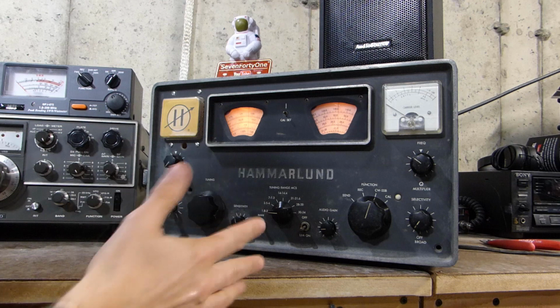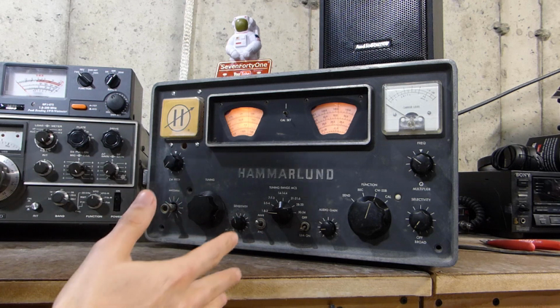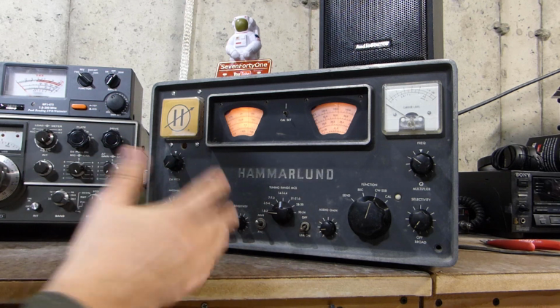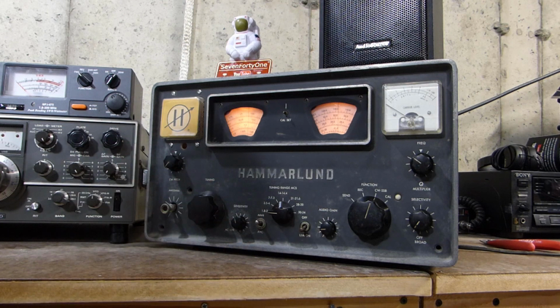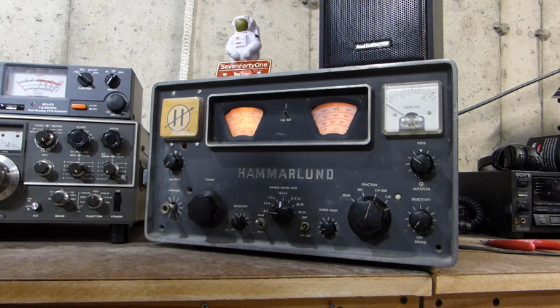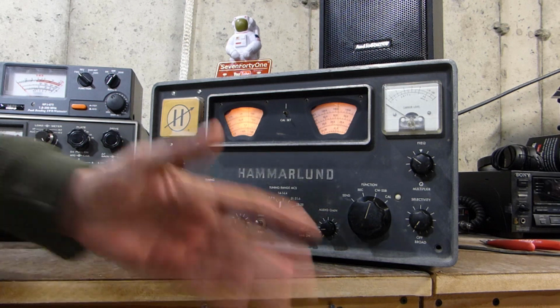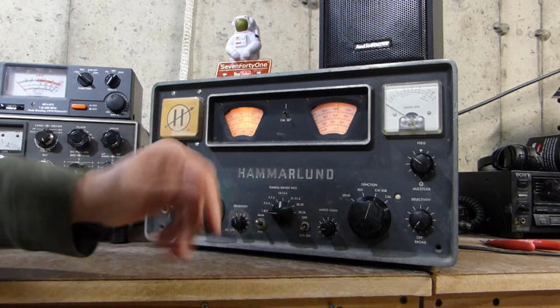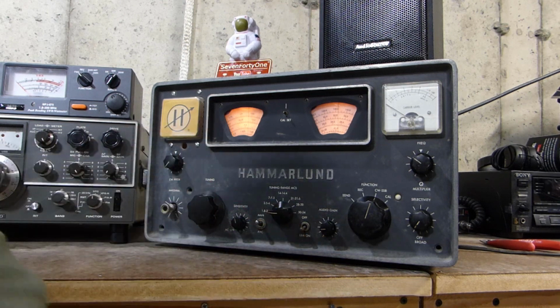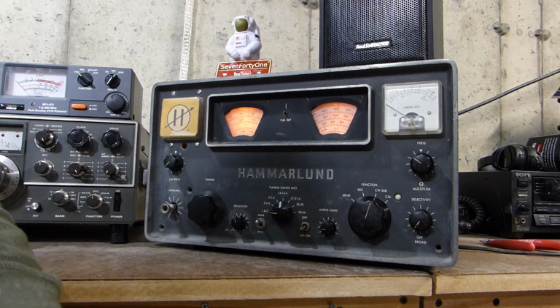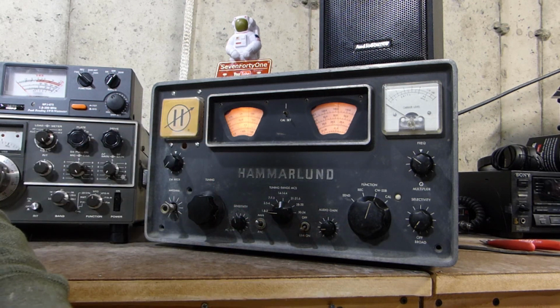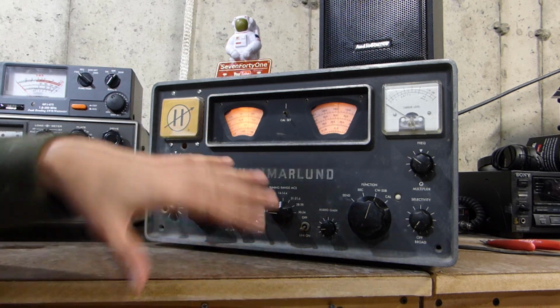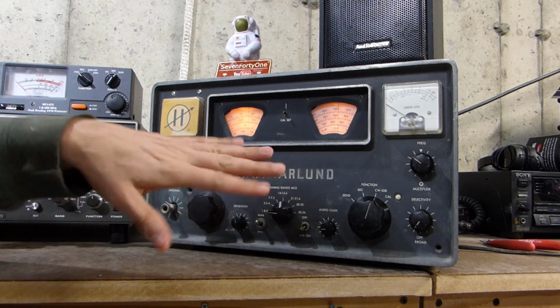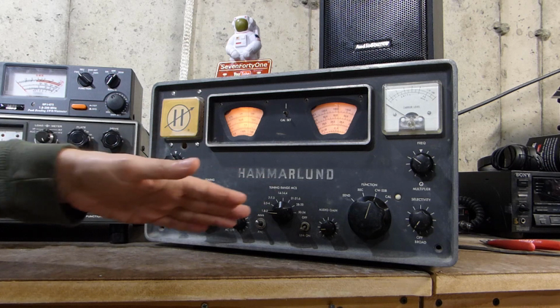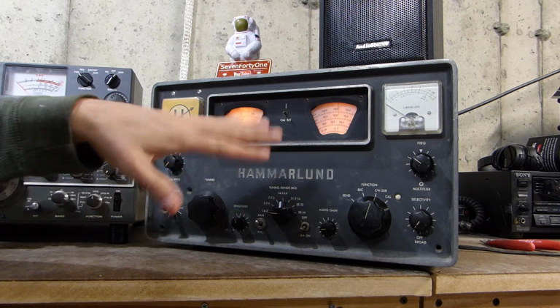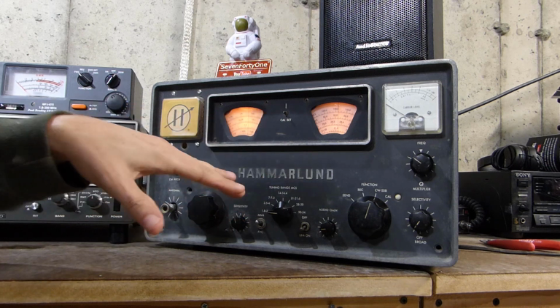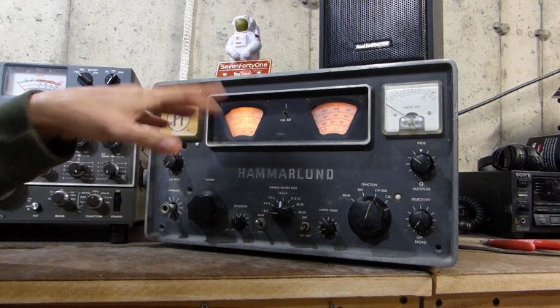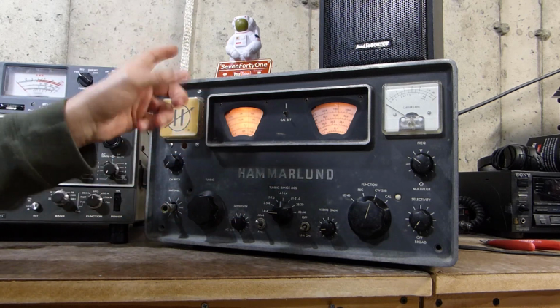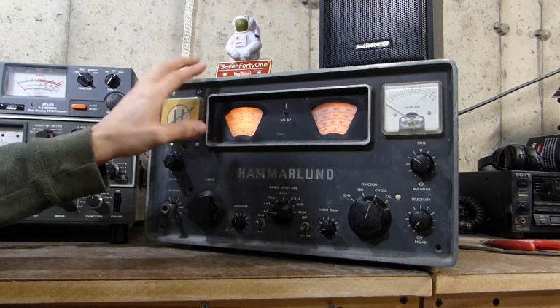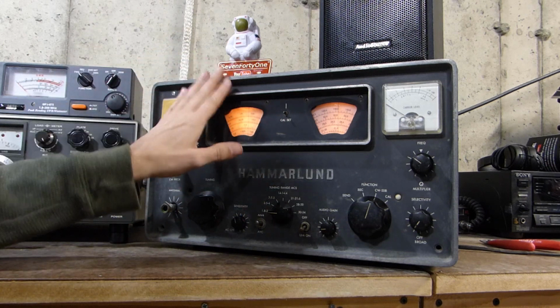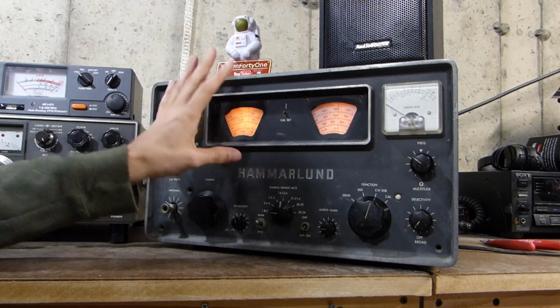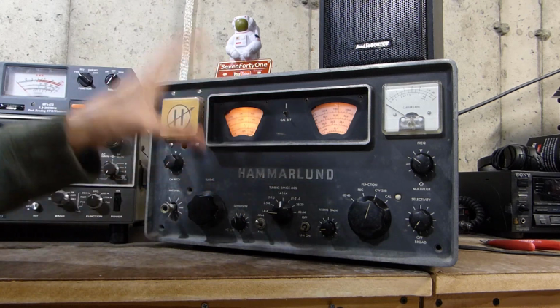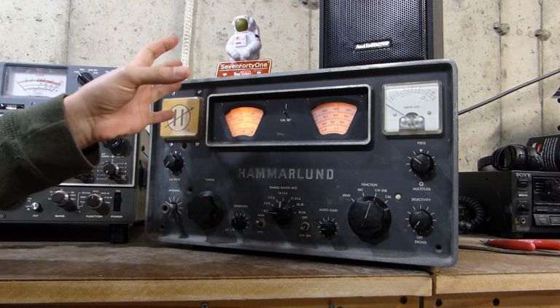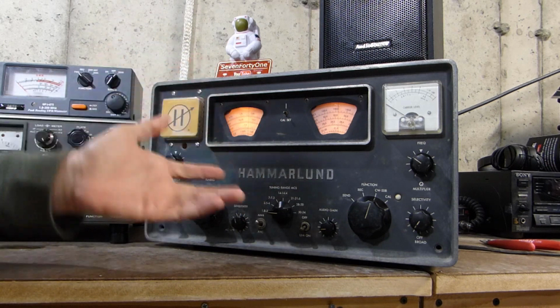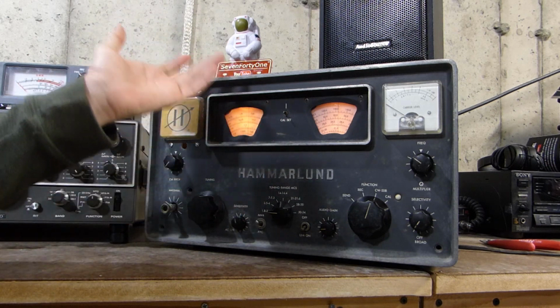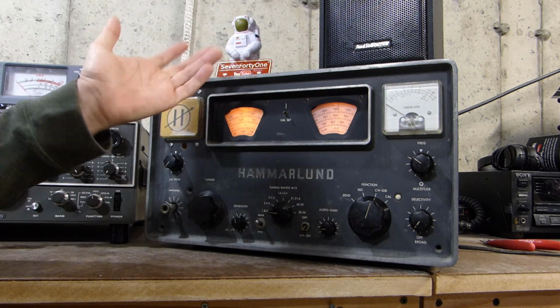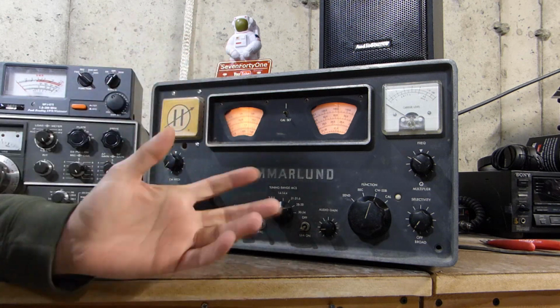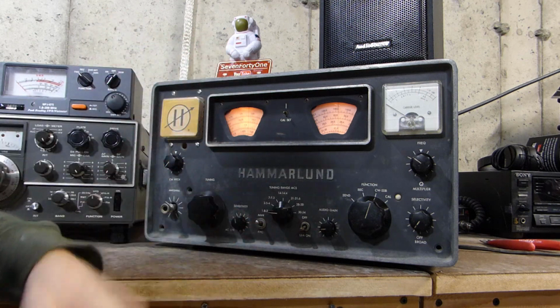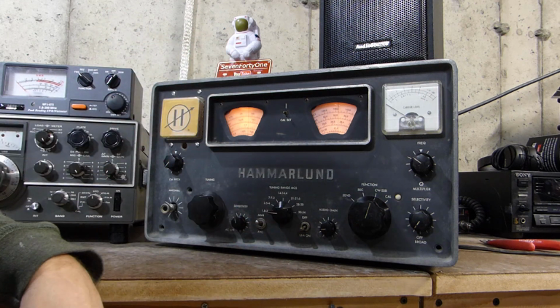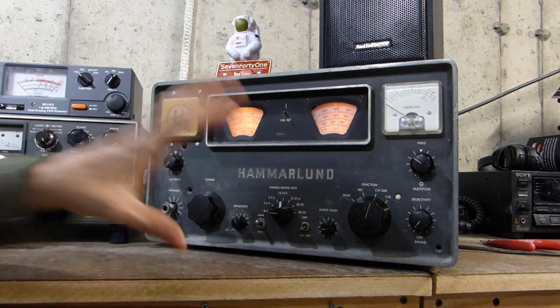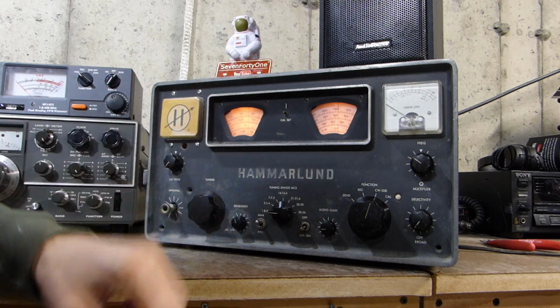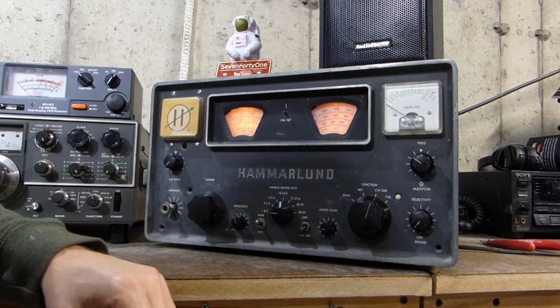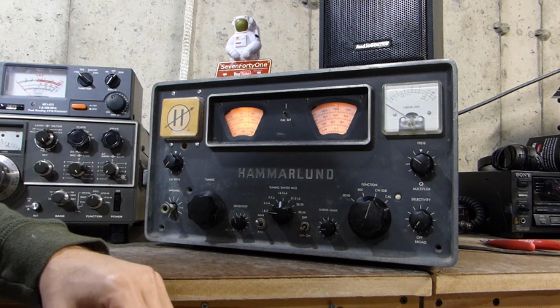There is some life down here on 160. I'm able to tune in a few conversations. The signals seem to be going up and down — I don't know if that's the band or the radio — but either way it's working, just maybe not quite as well as a modern rig, but it is working.